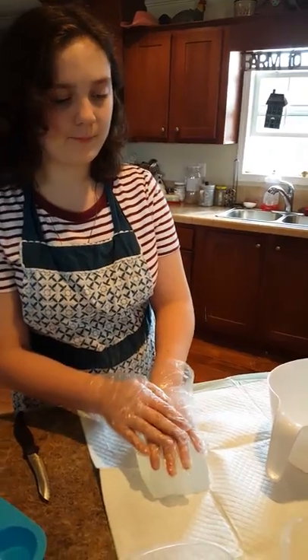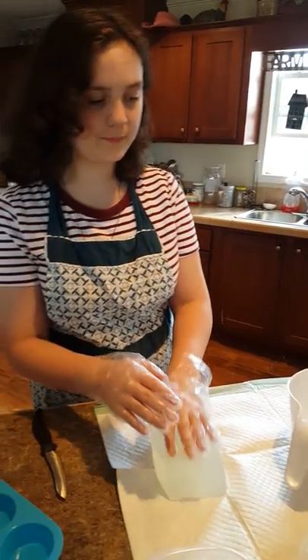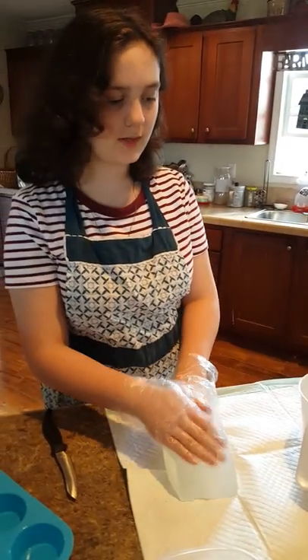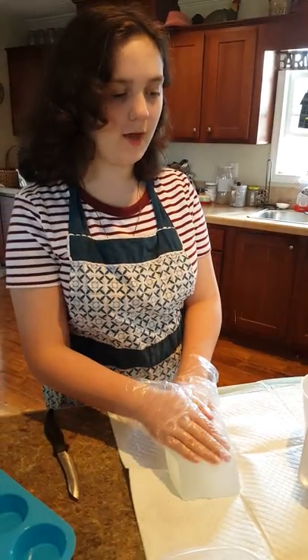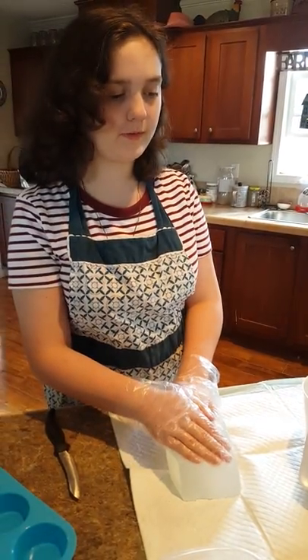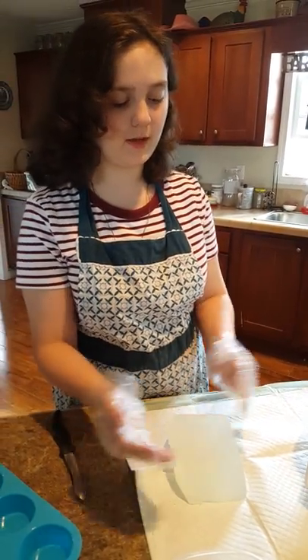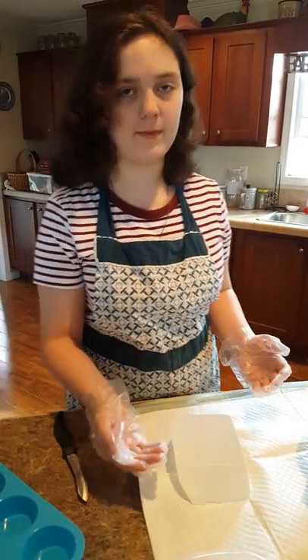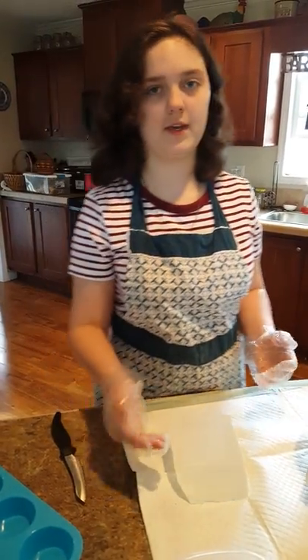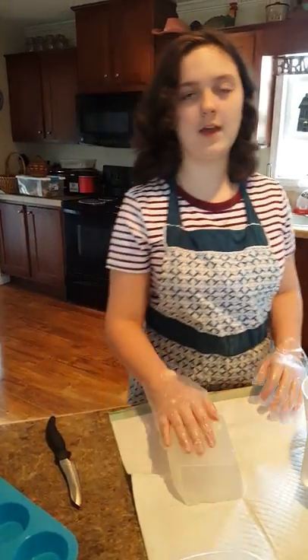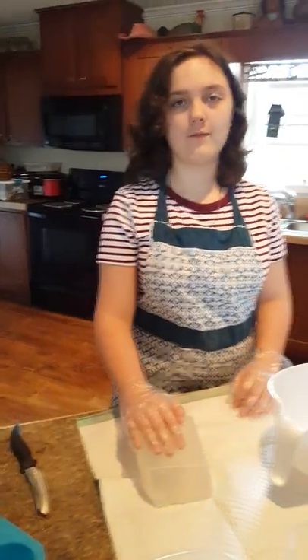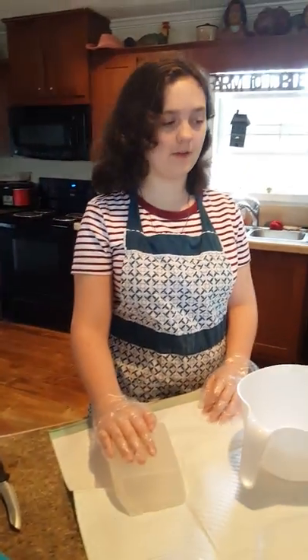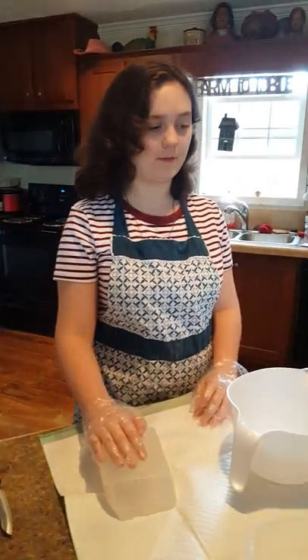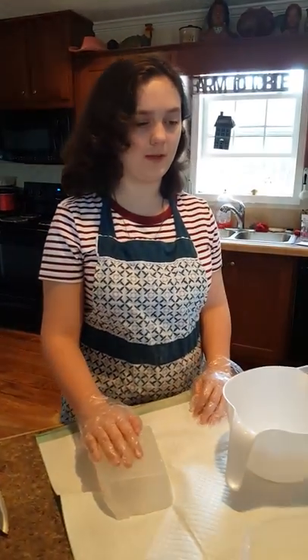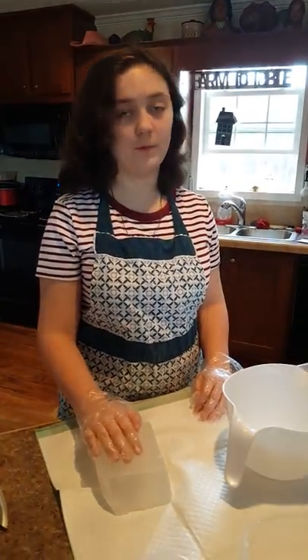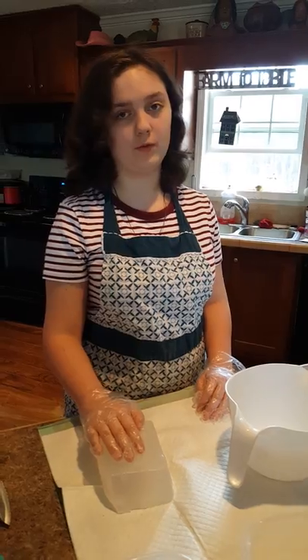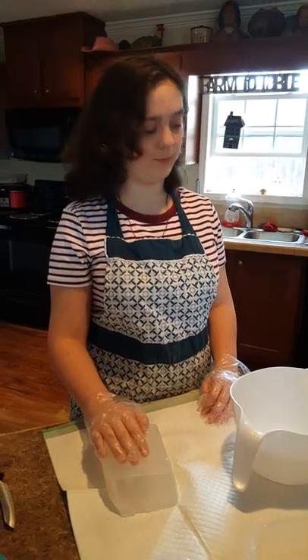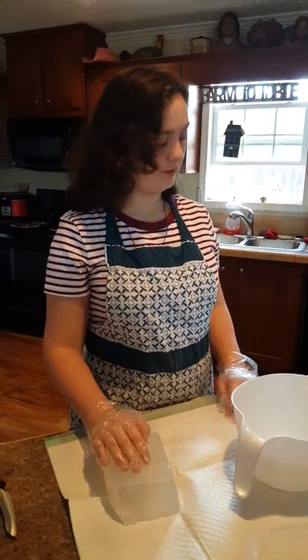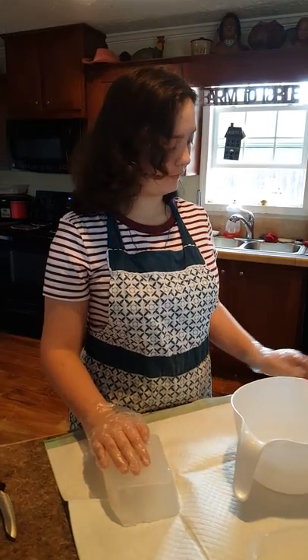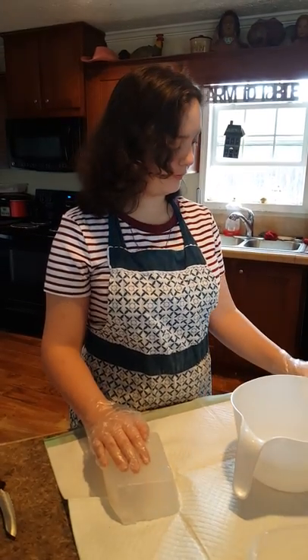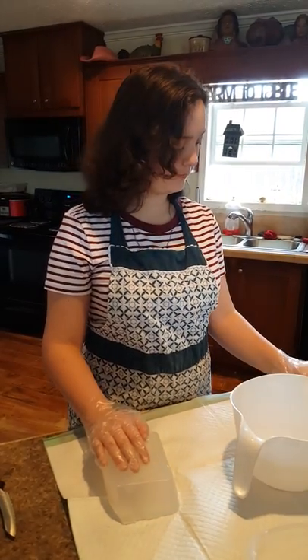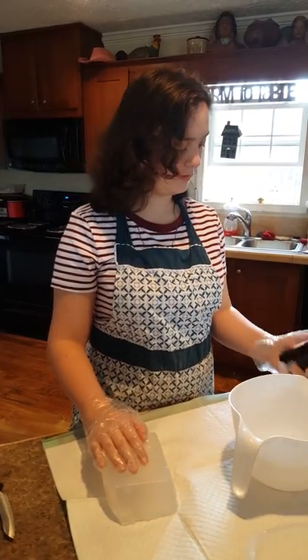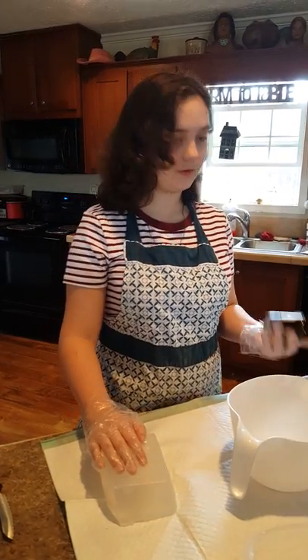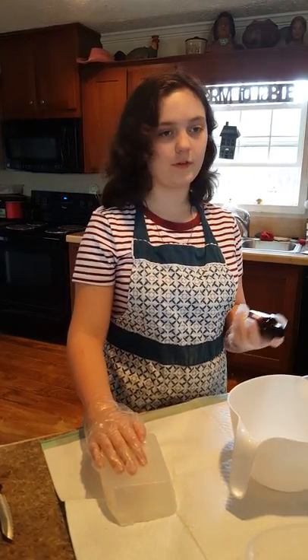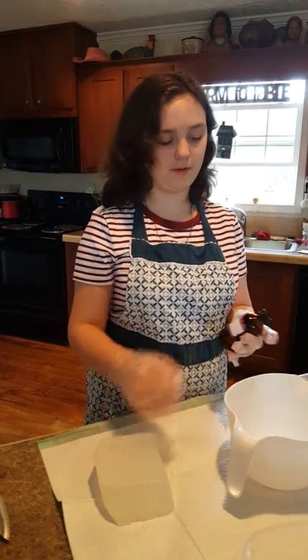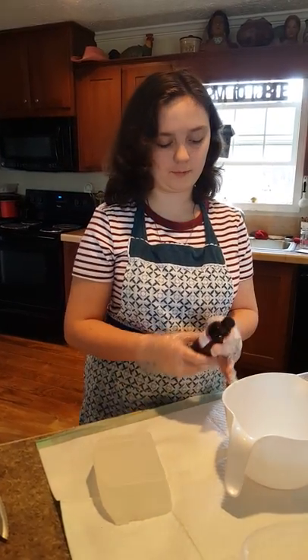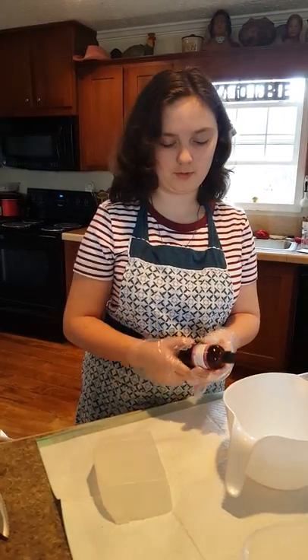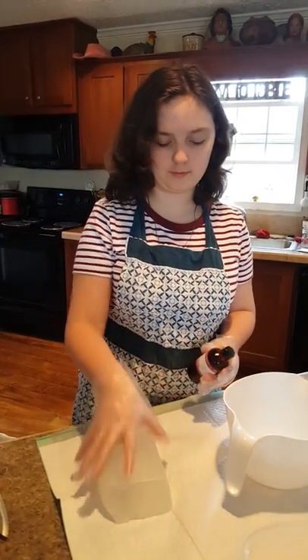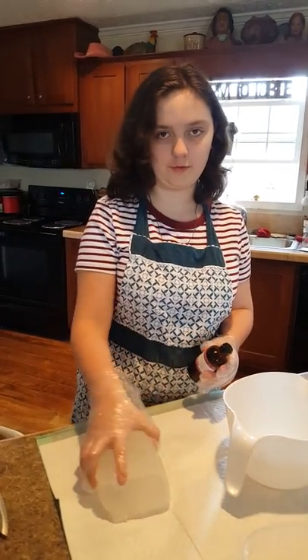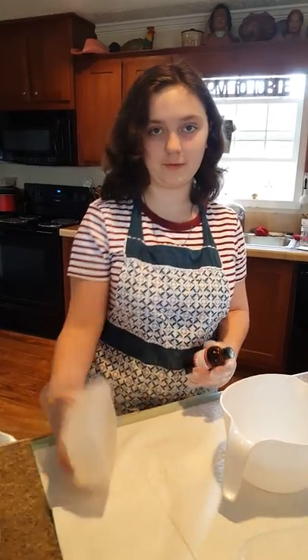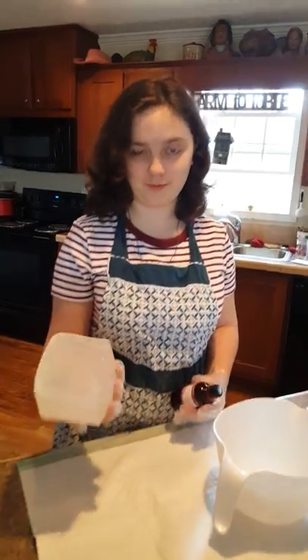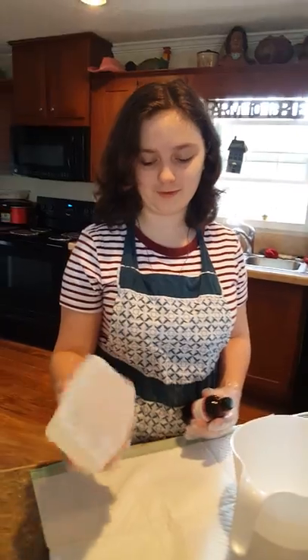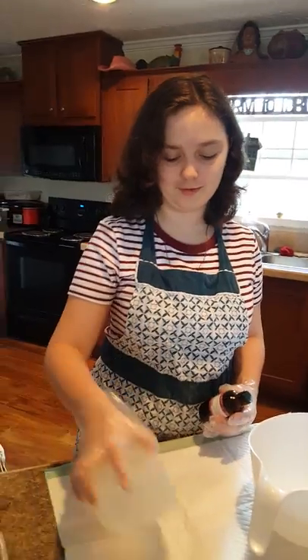I was thinking about making Valentine's themed melt and pour soap. So let's first talk about what I'm going to be using. Obviously, I'm going to be using the glycerin.